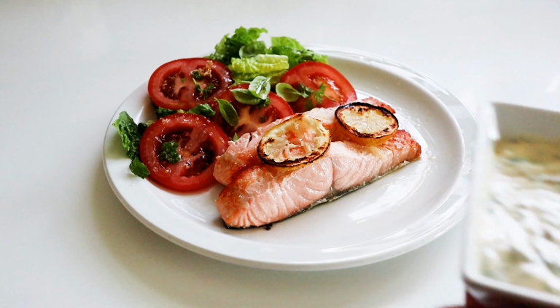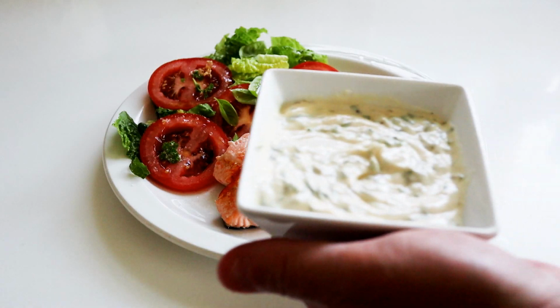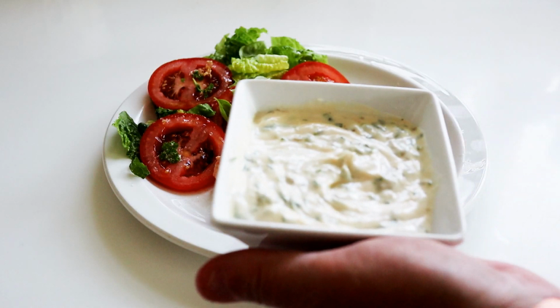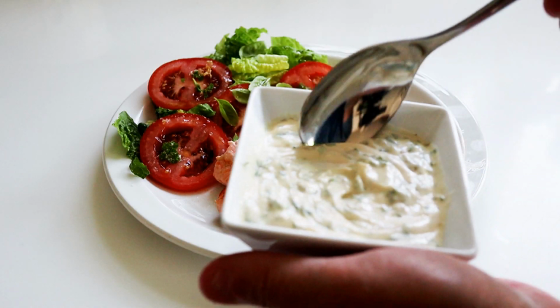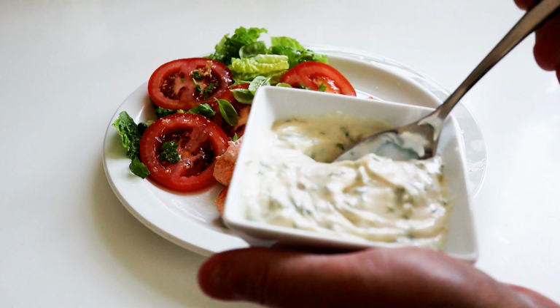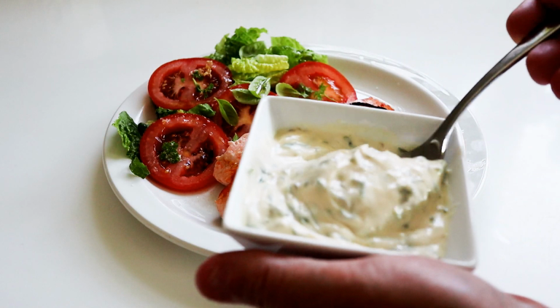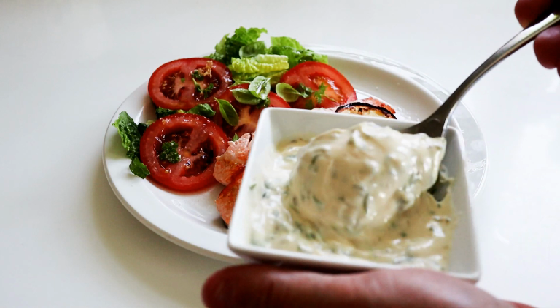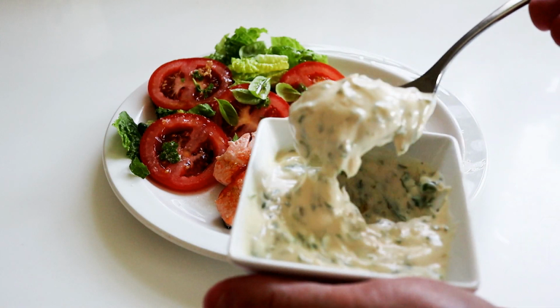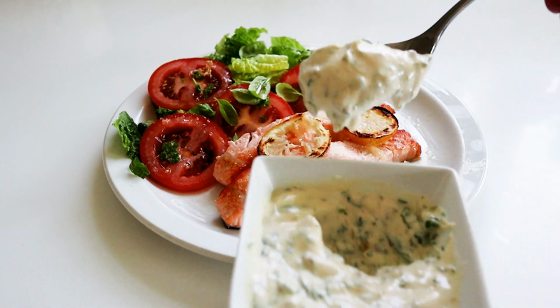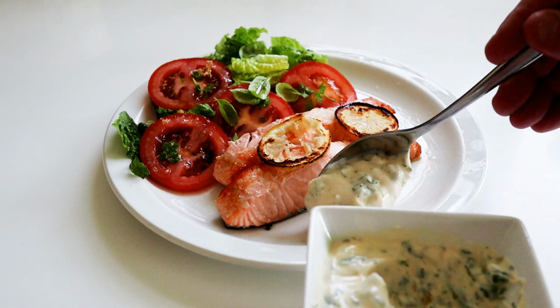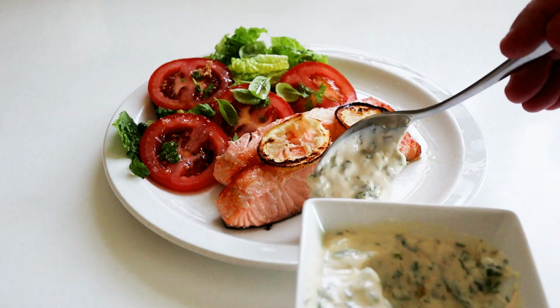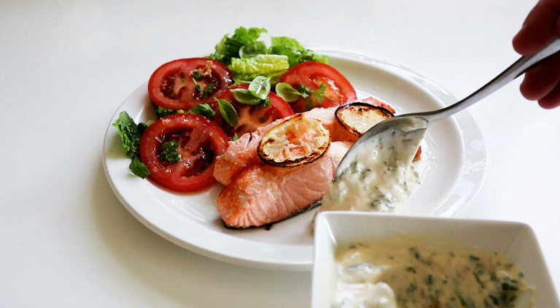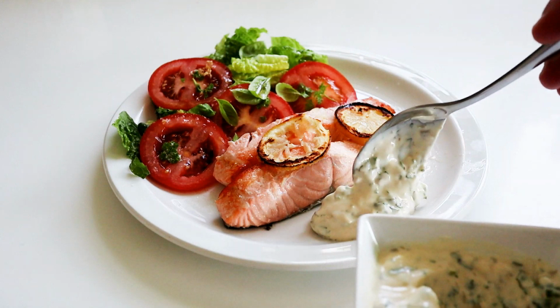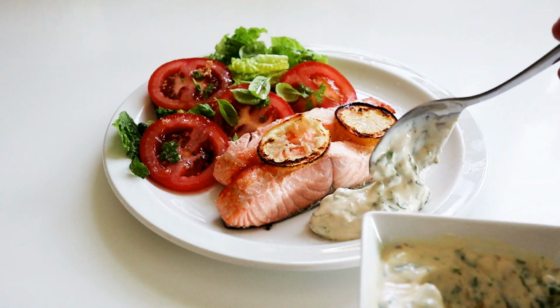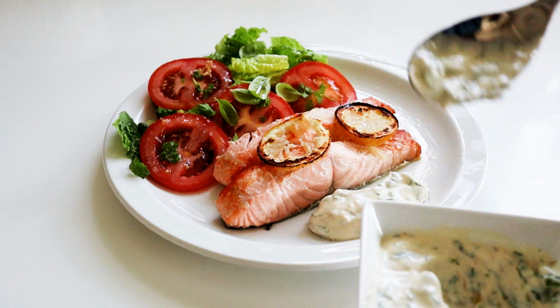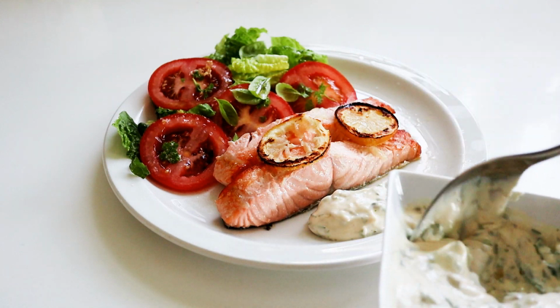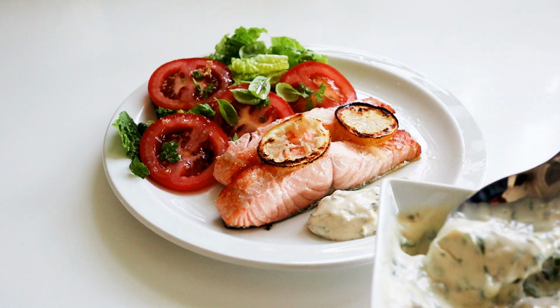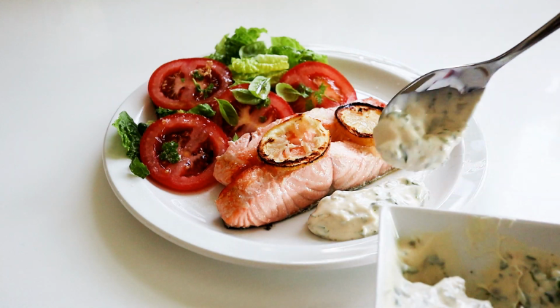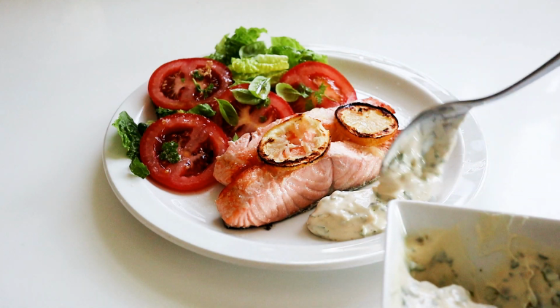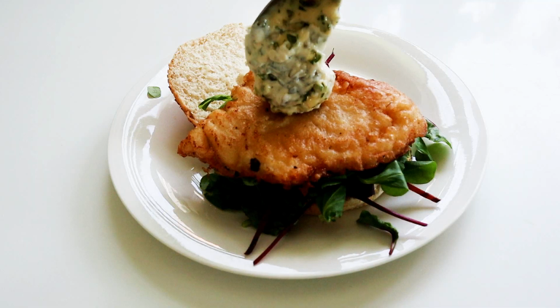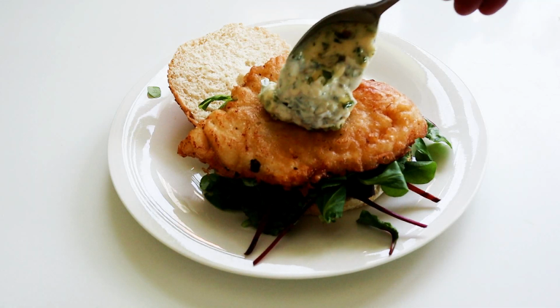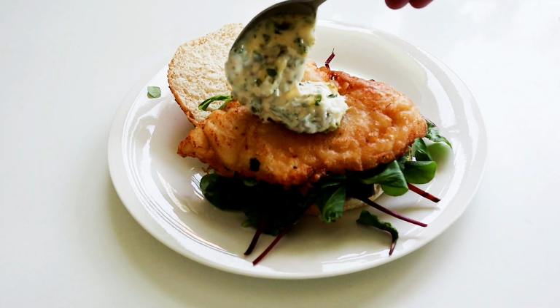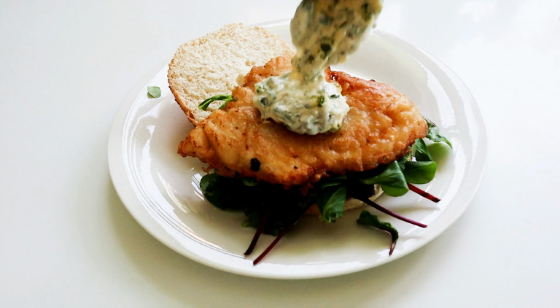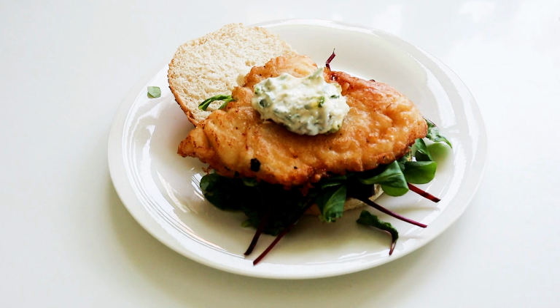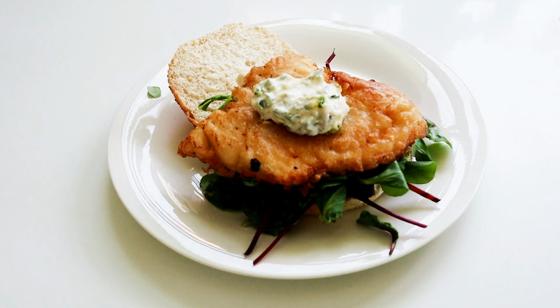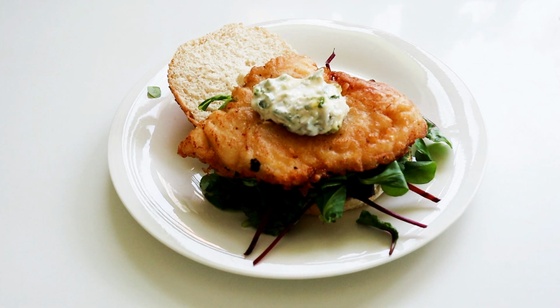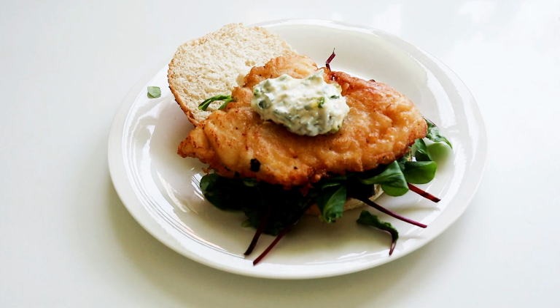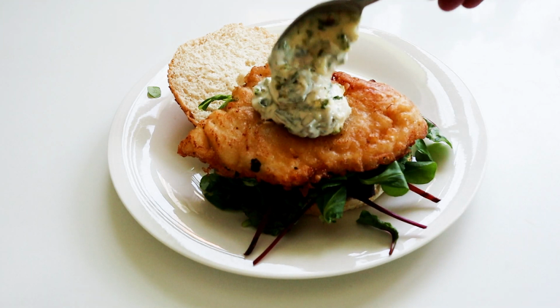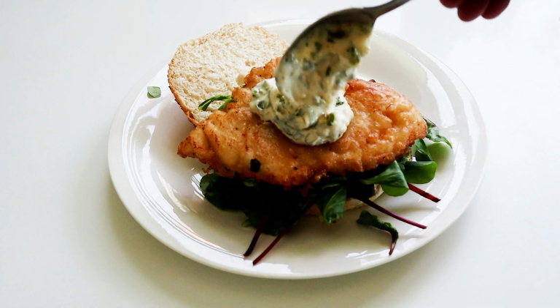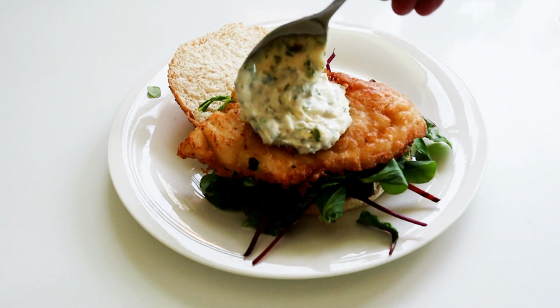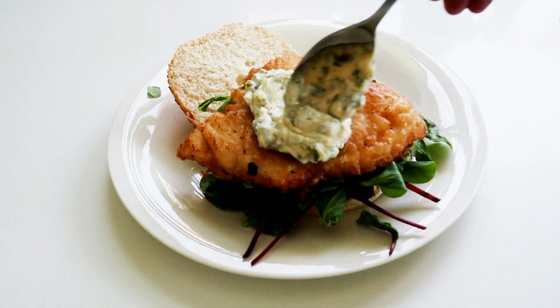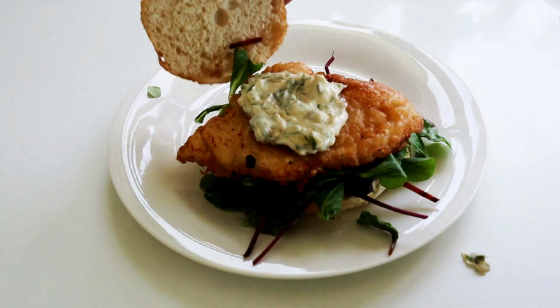Today I'm going to make a really simple tartar style sauce. This goes perfect with your fish — whether it's cod, haddock, or salmon, or maybe you've made a fish burger and you want a sauce to go with it. This is wonderful and it's so simple to do.